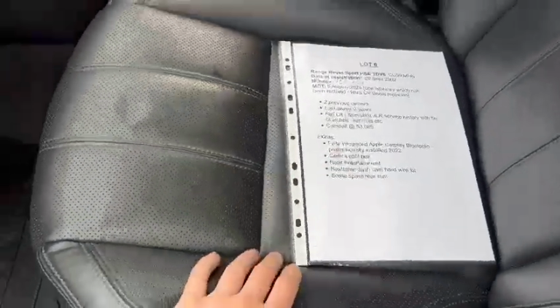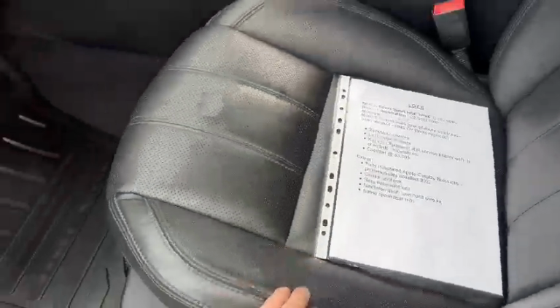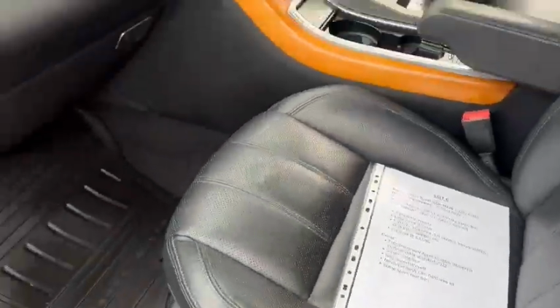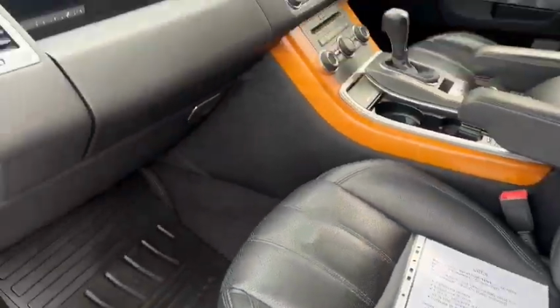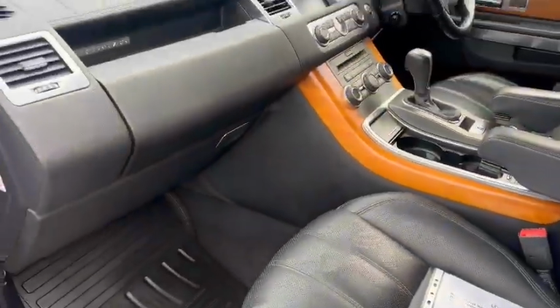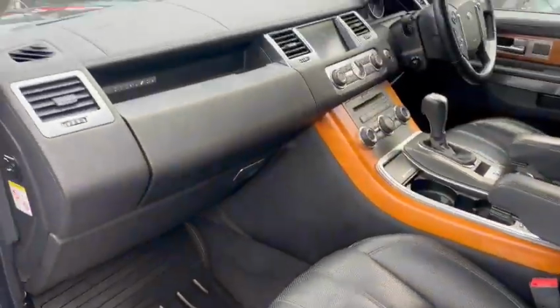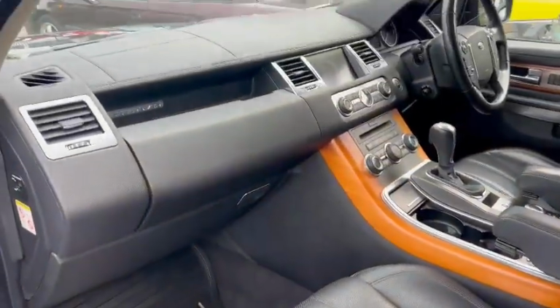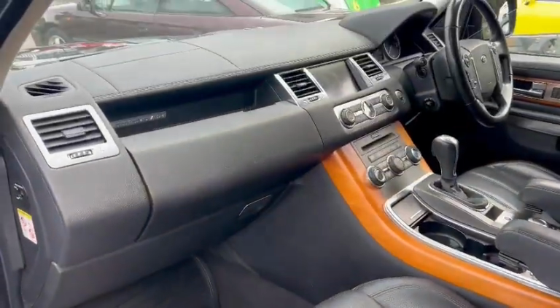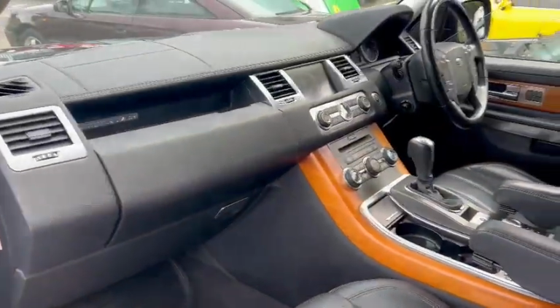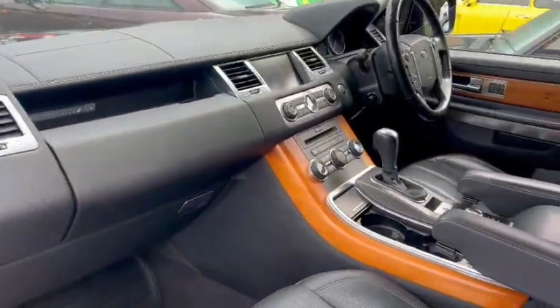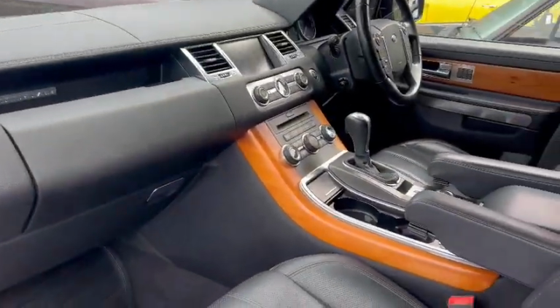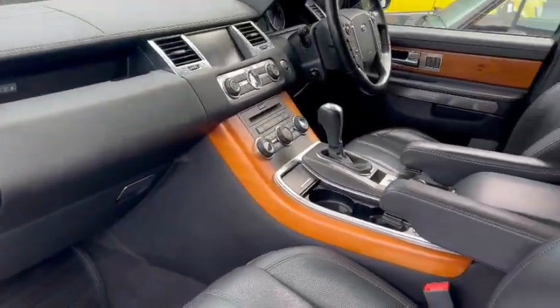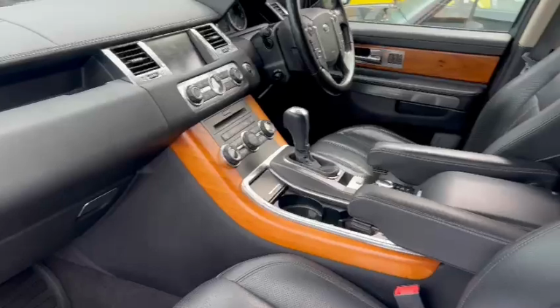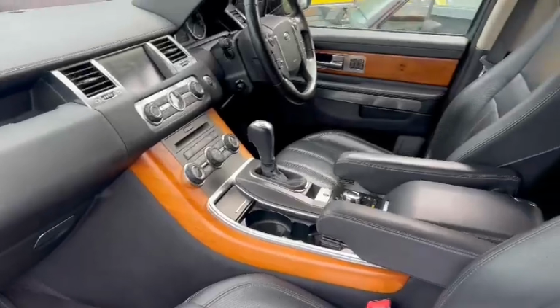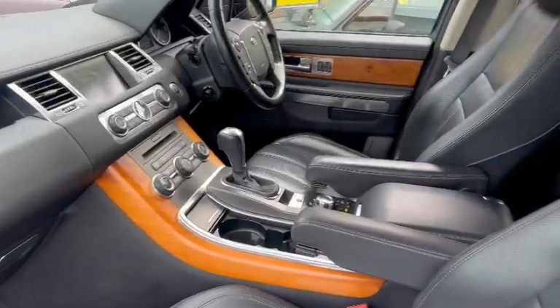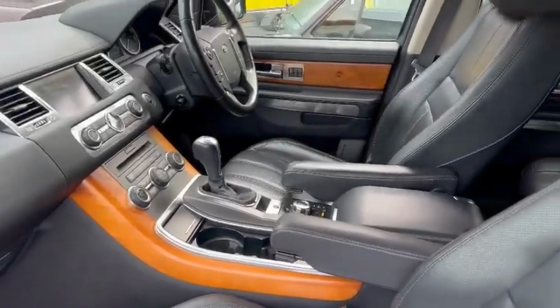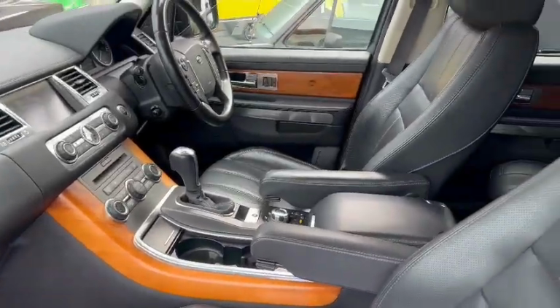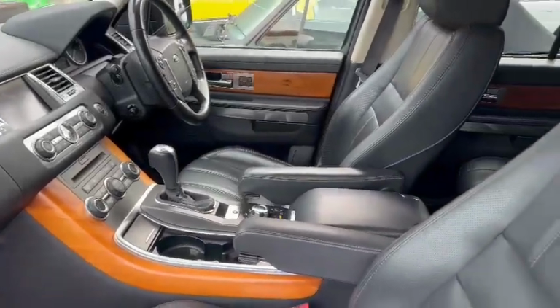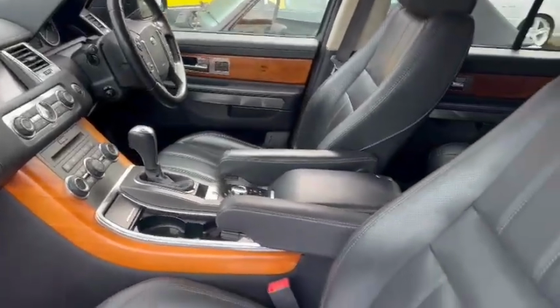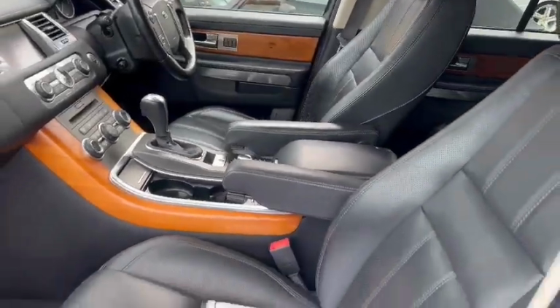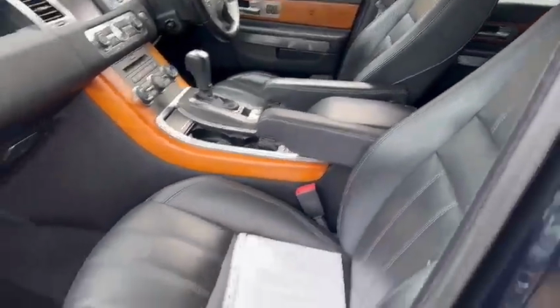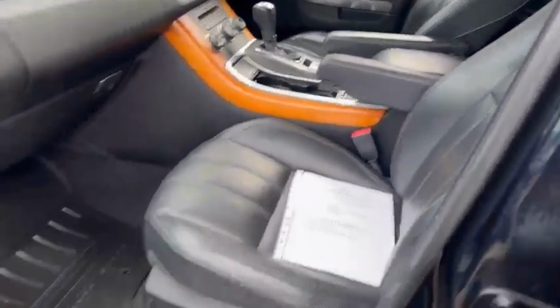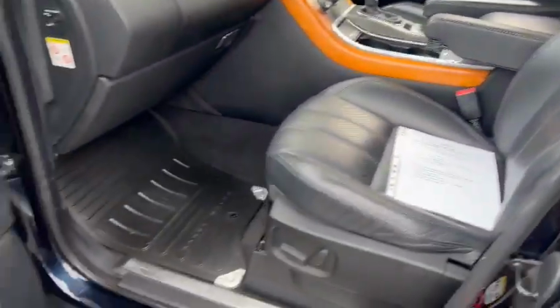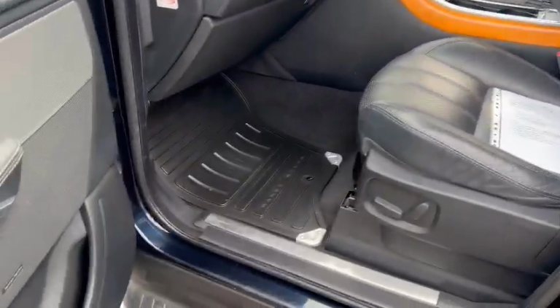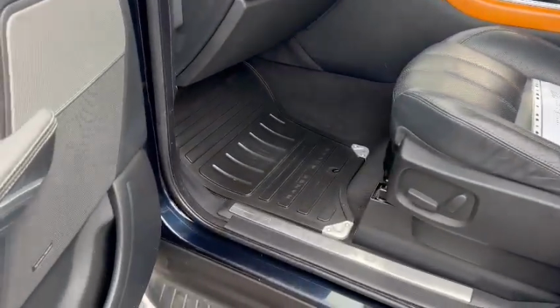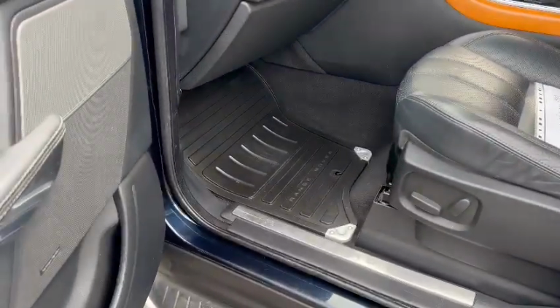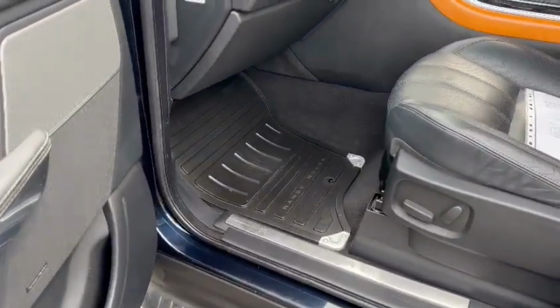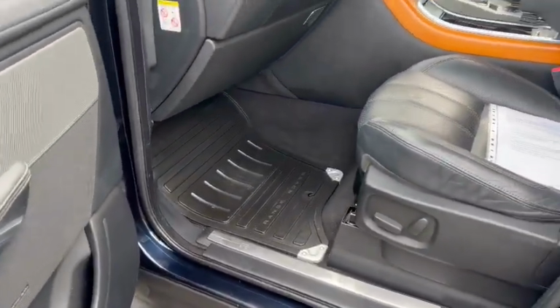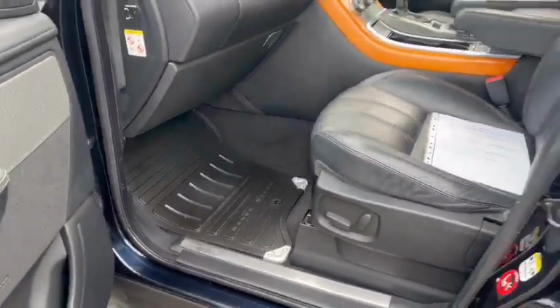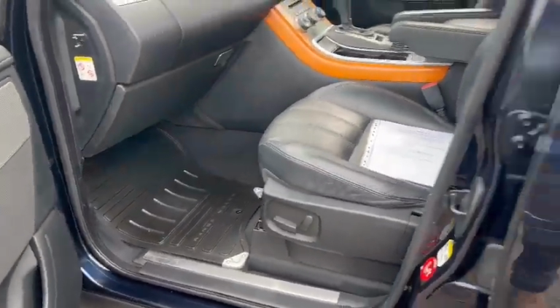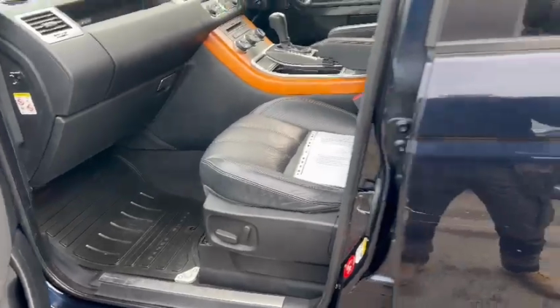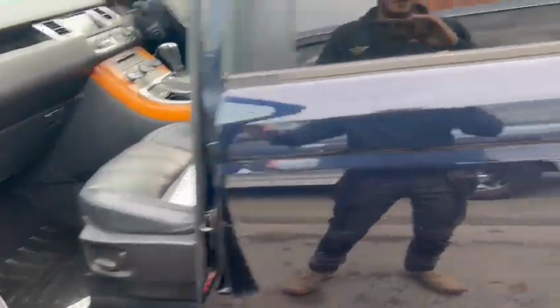Lovely and tidy on the dashboard, nice centre console area, nice passenger seat, correct mats, nice carpets.